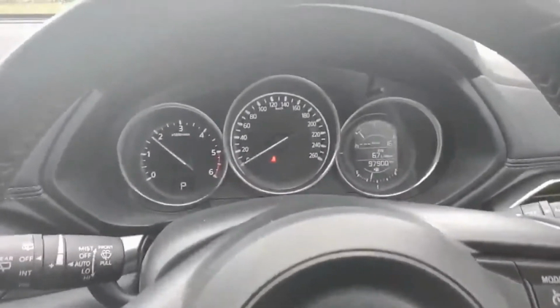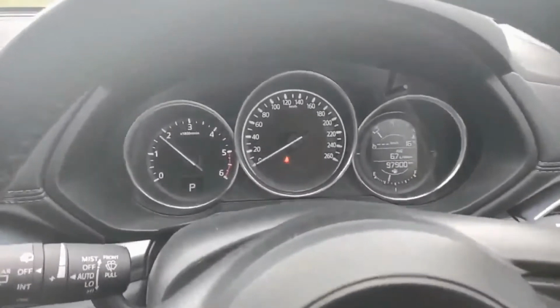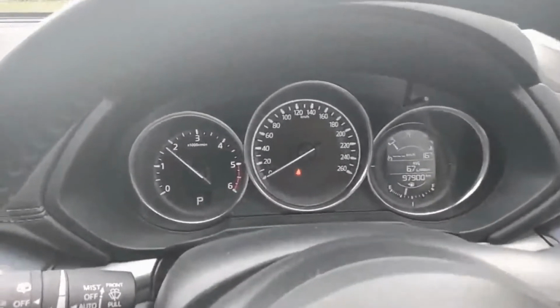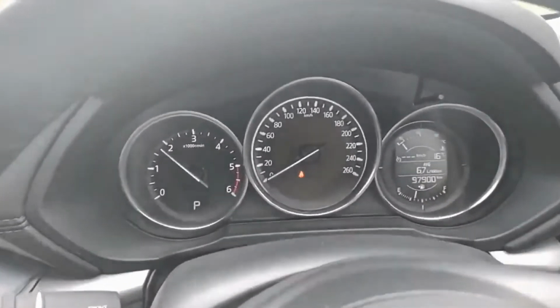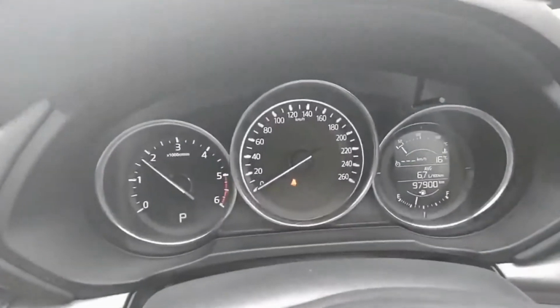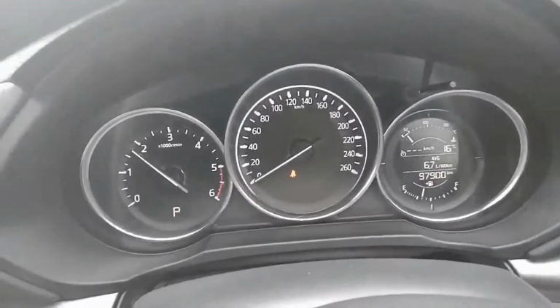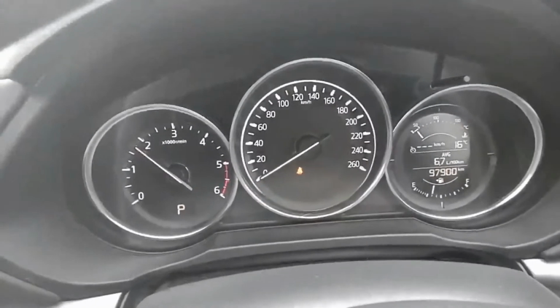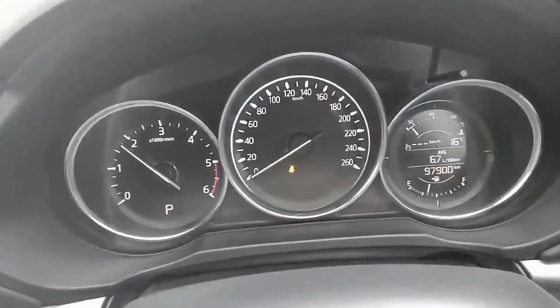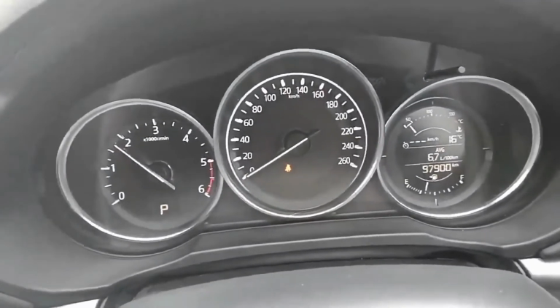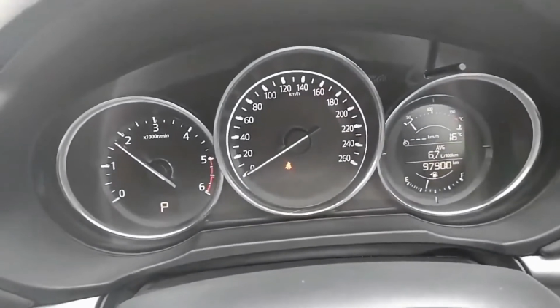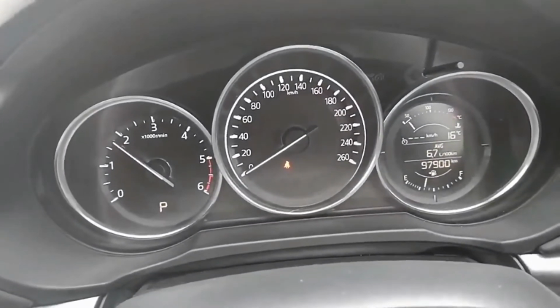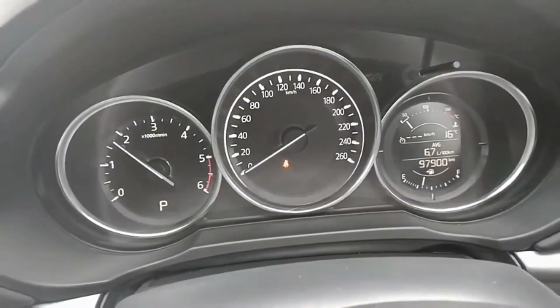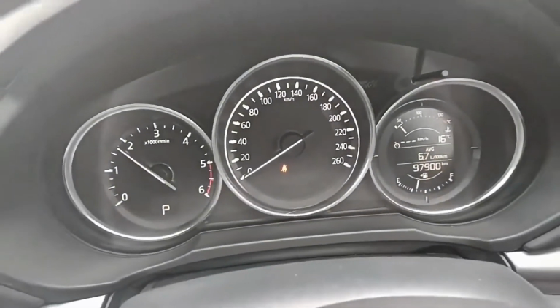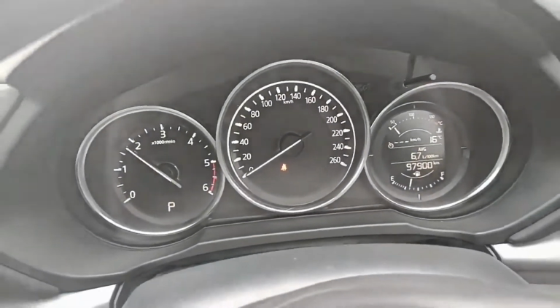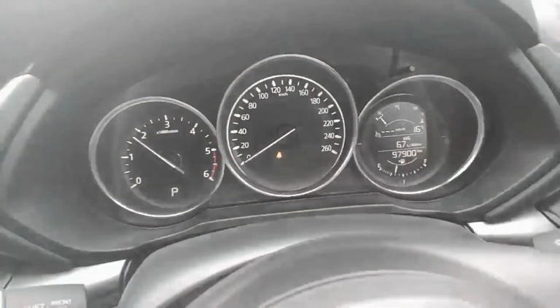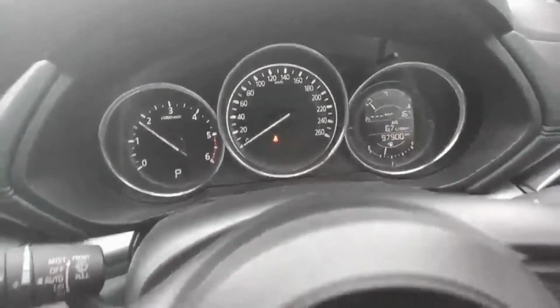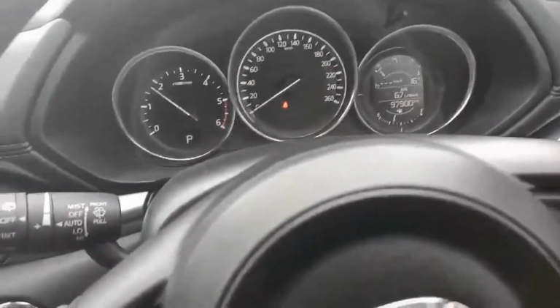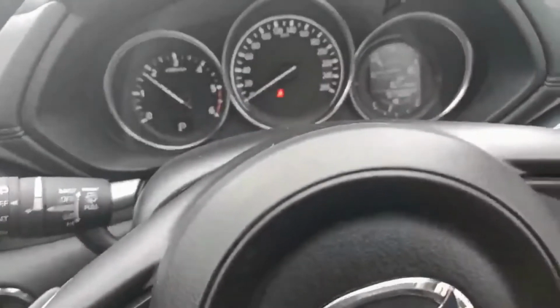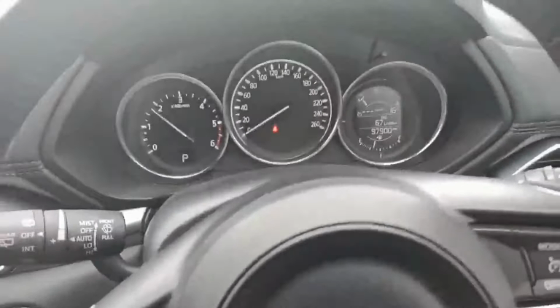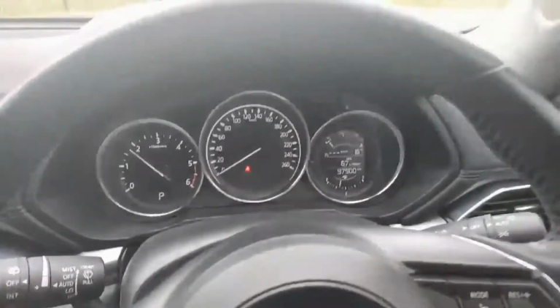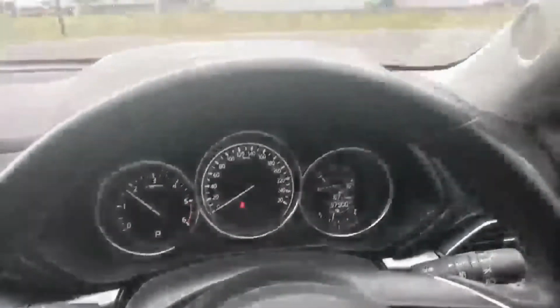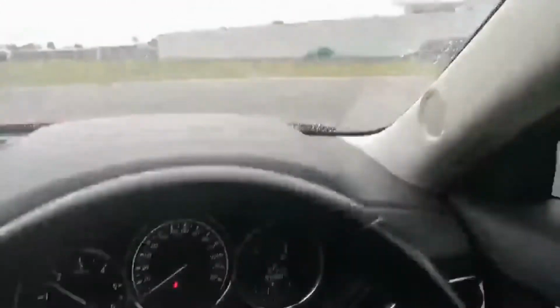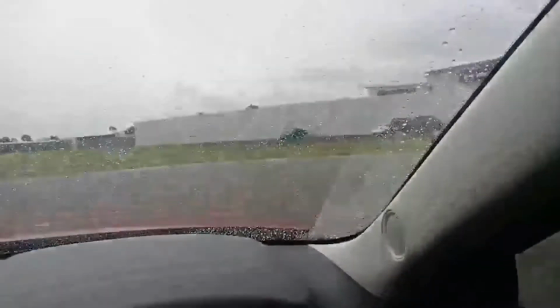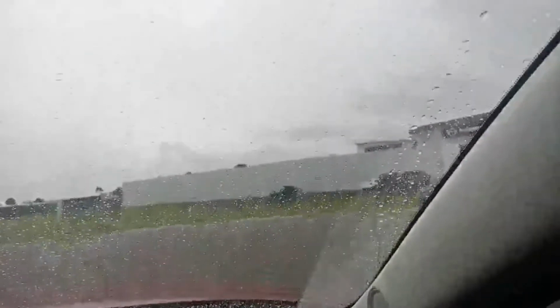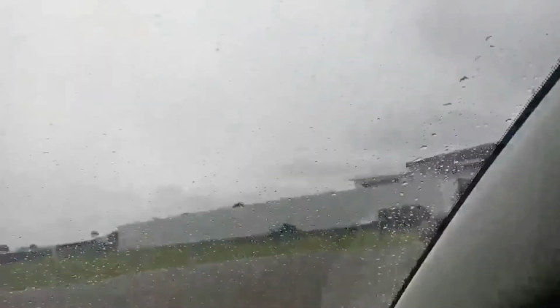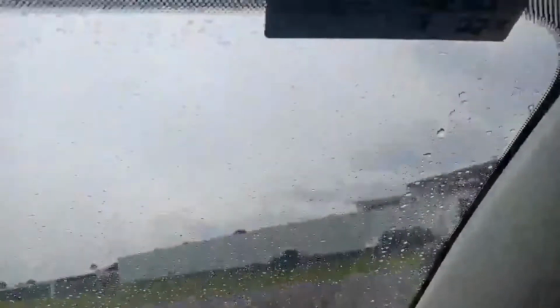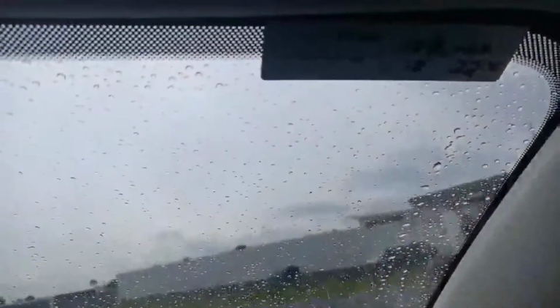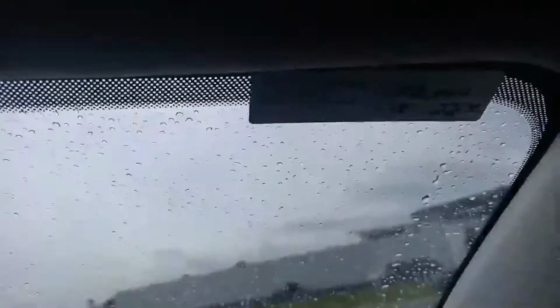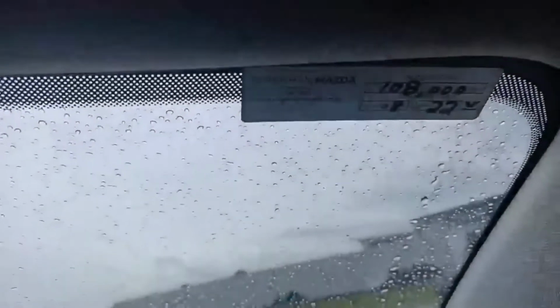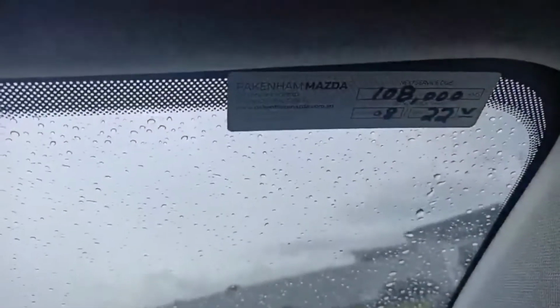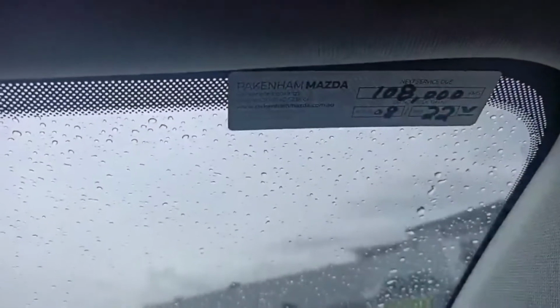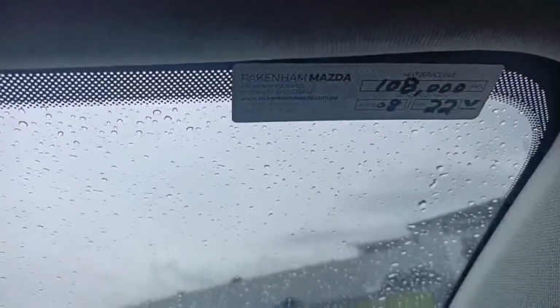Coming to the dash, it's showing 97,900 kilometres. We've just done a service on it, so it's not due for another 9,000 kilometres.